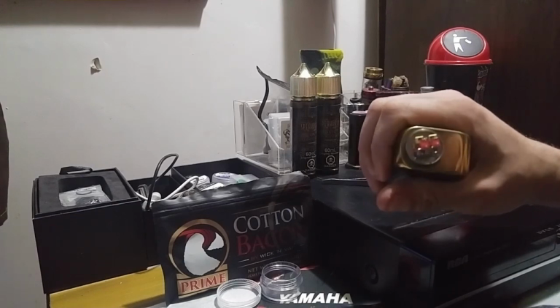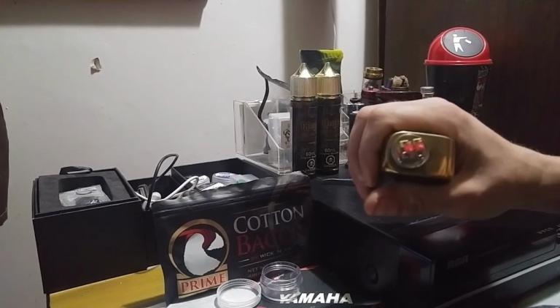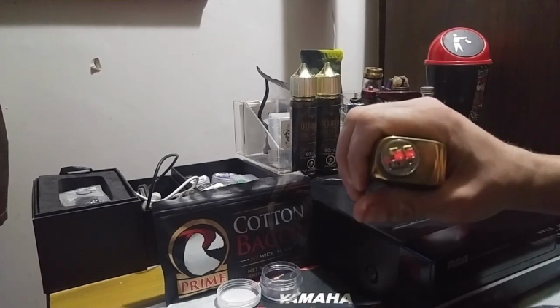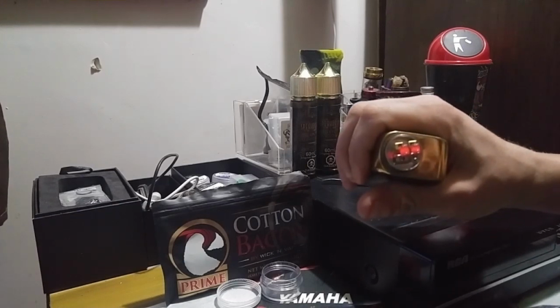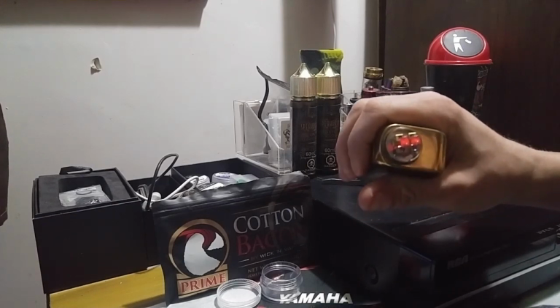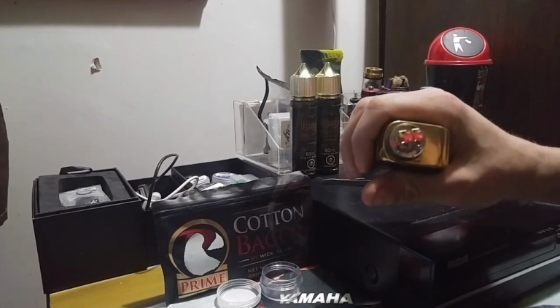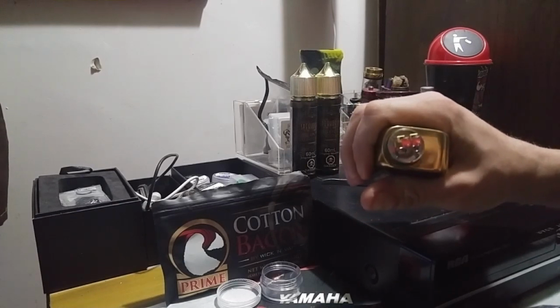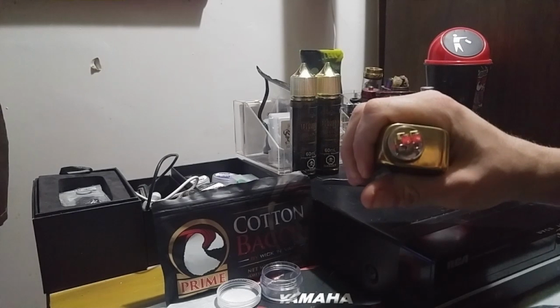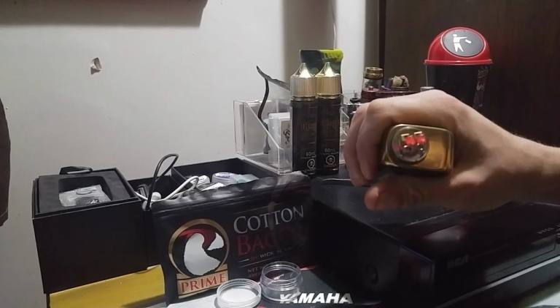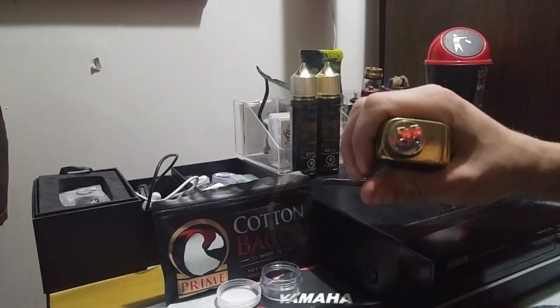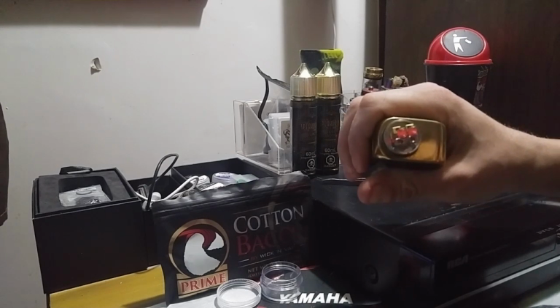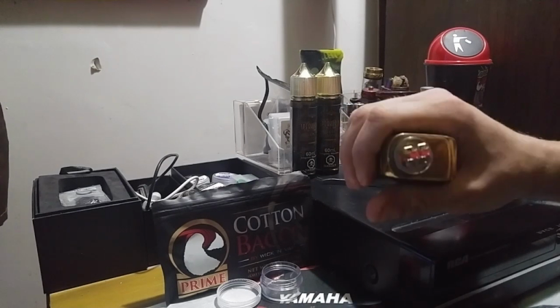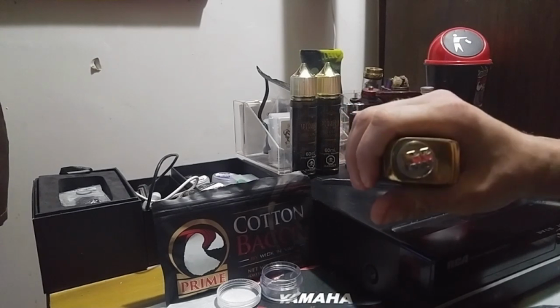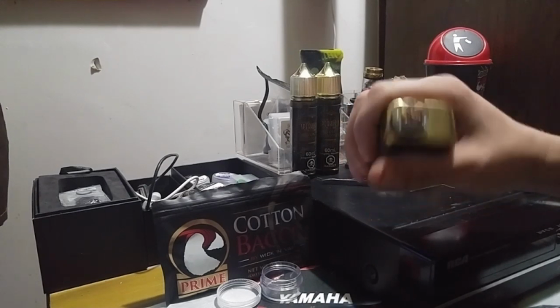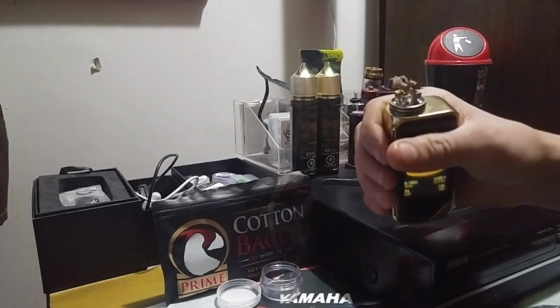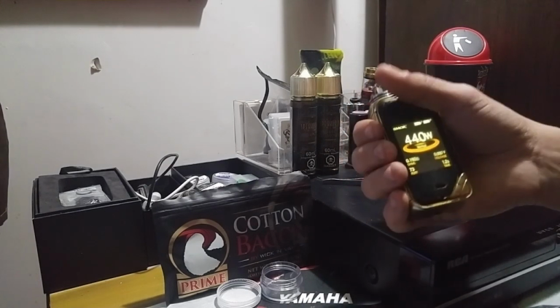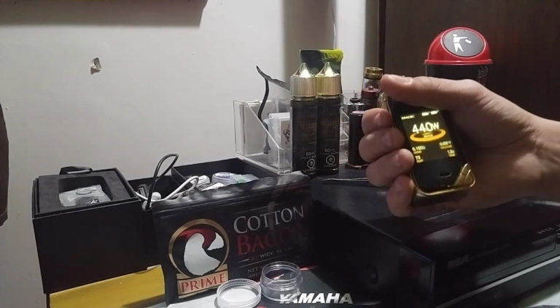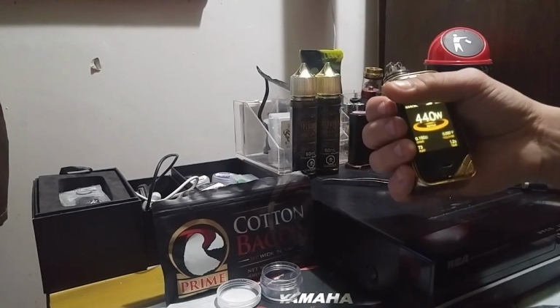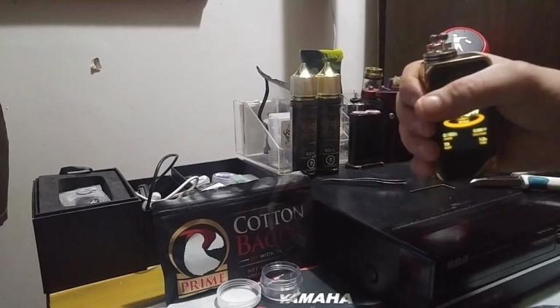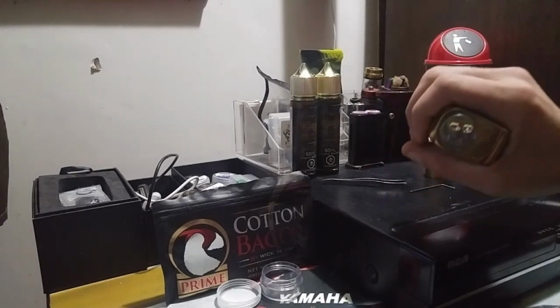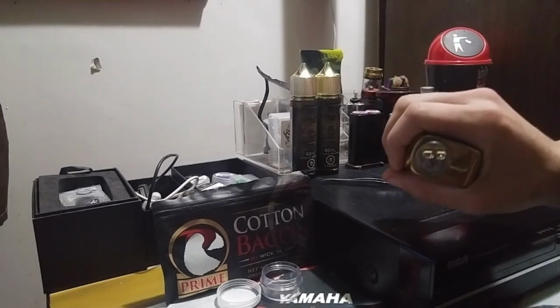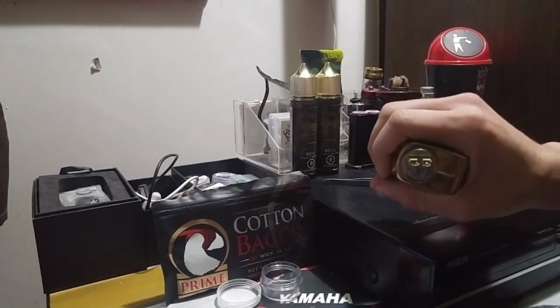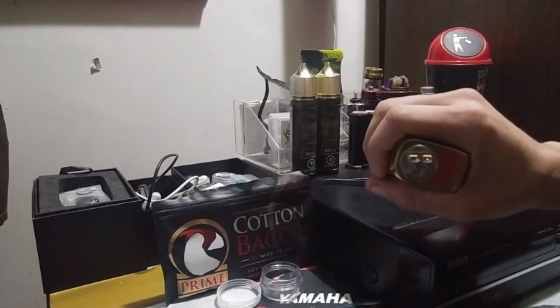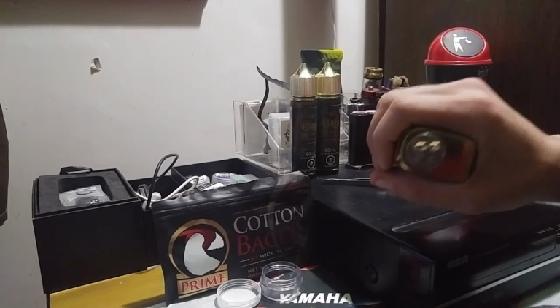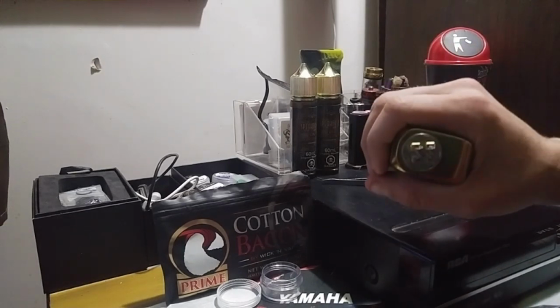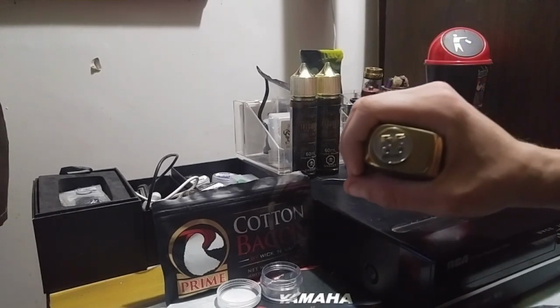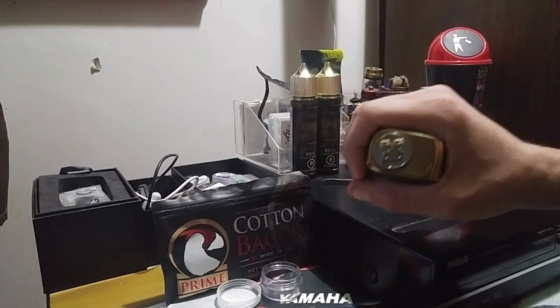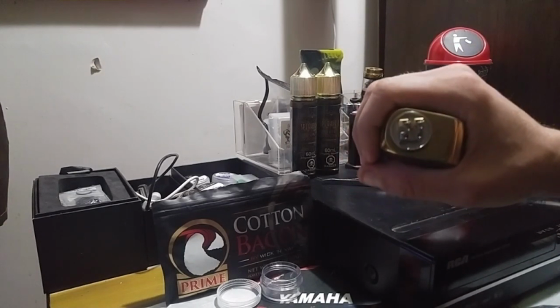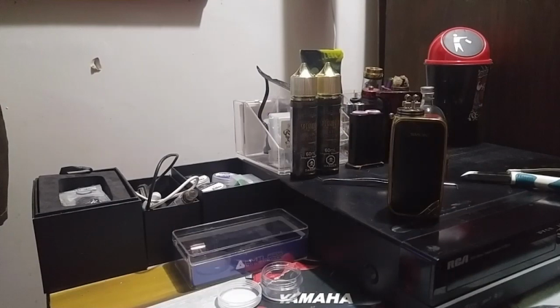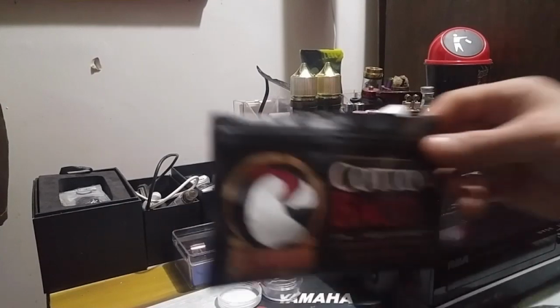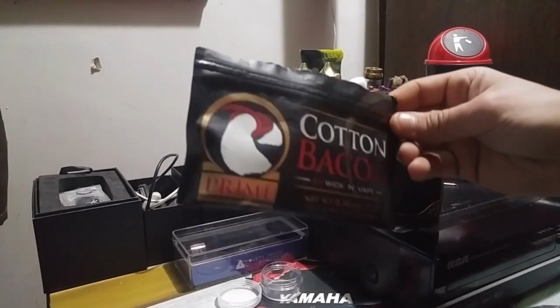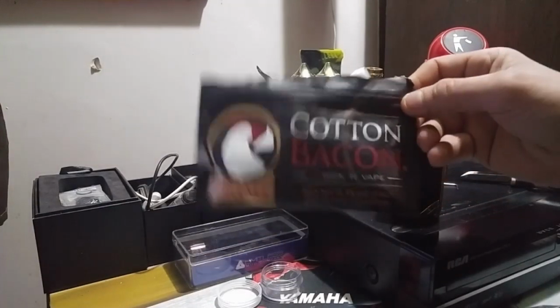Now they're both firing at the same time — nice and even. I think we're good to go. I'm just gonna cool that off a little bit, blow on it, and we'll be right back.